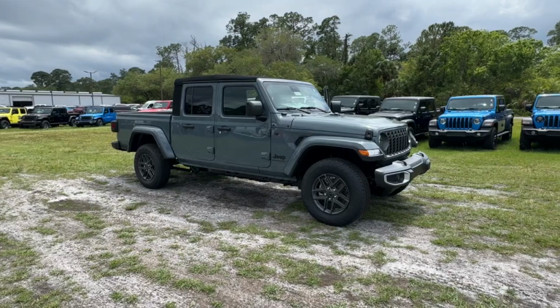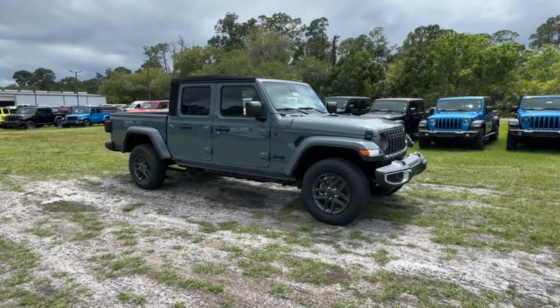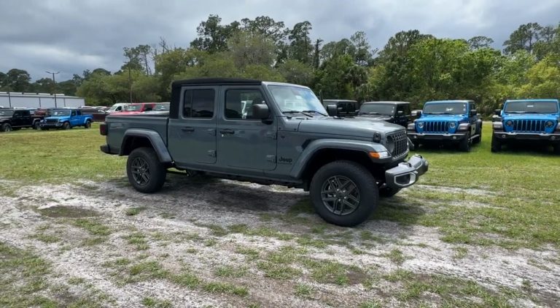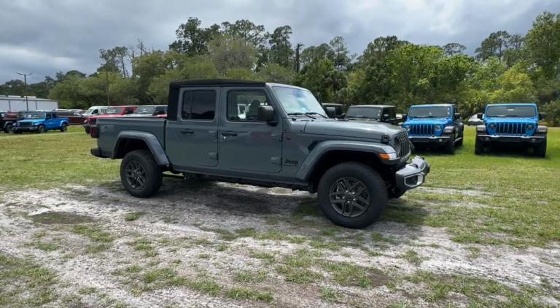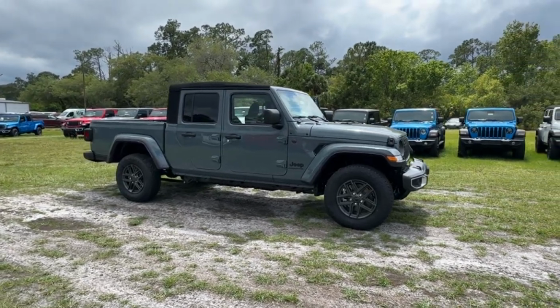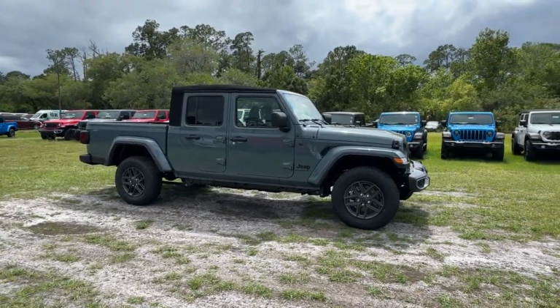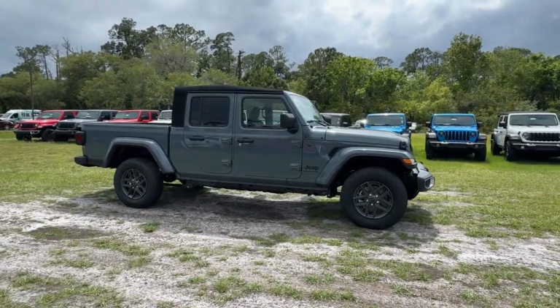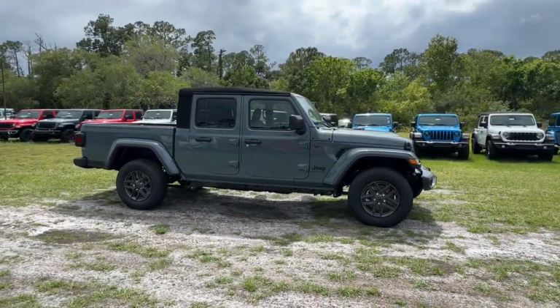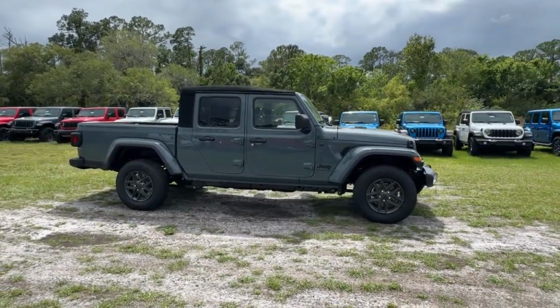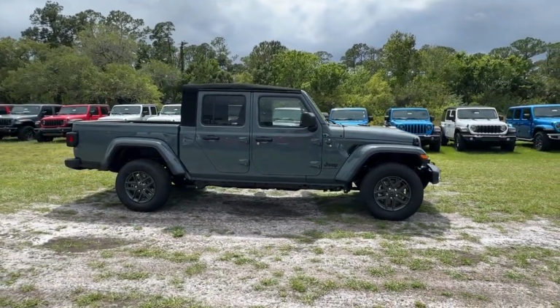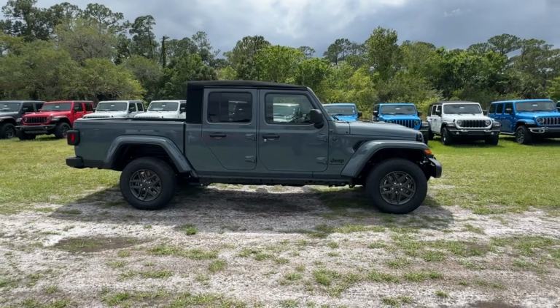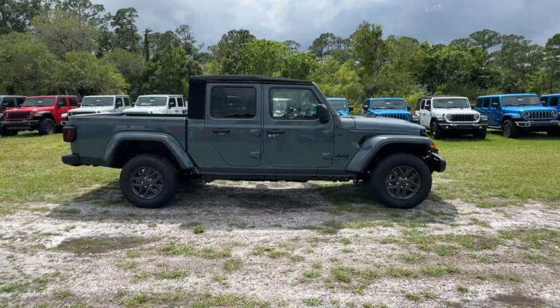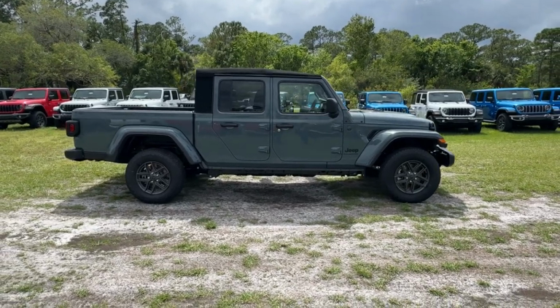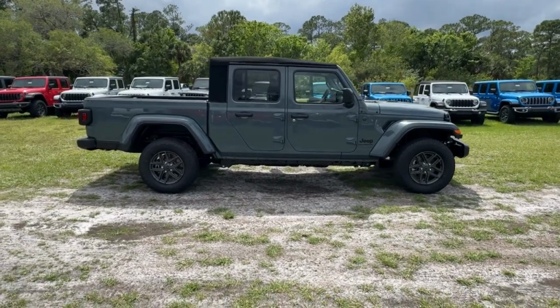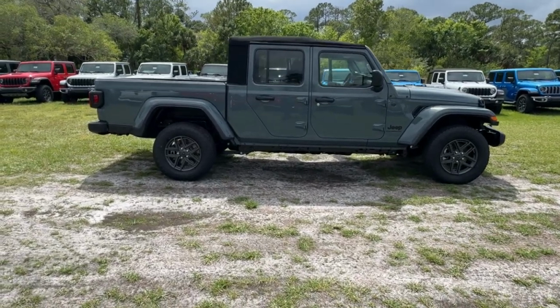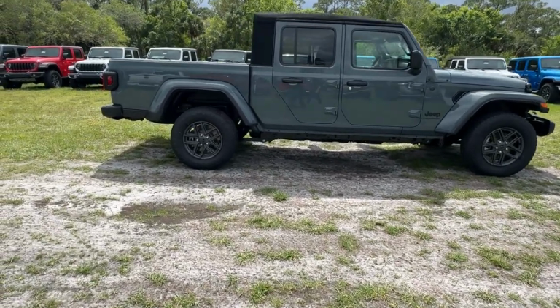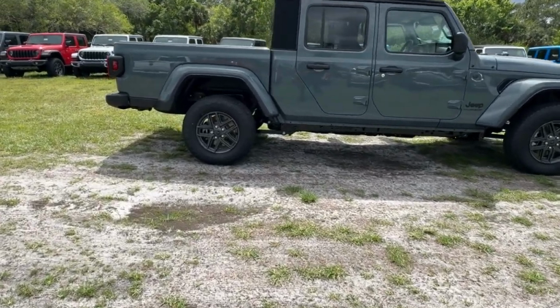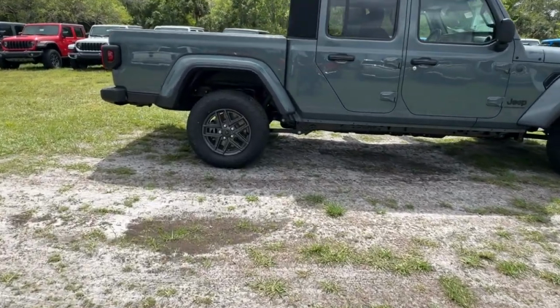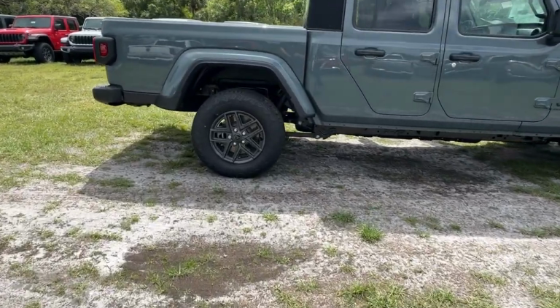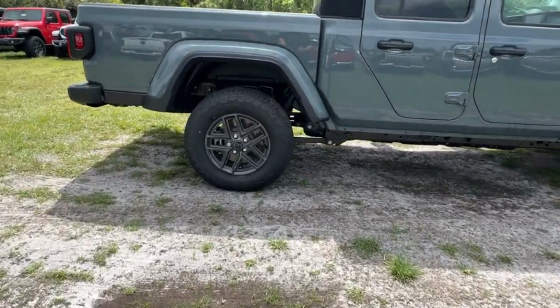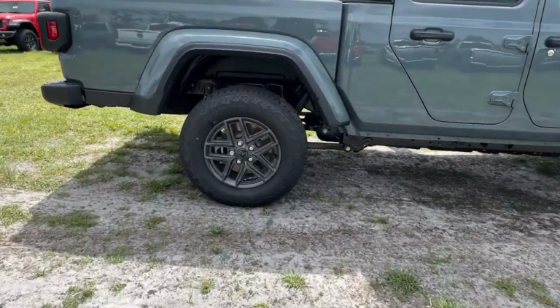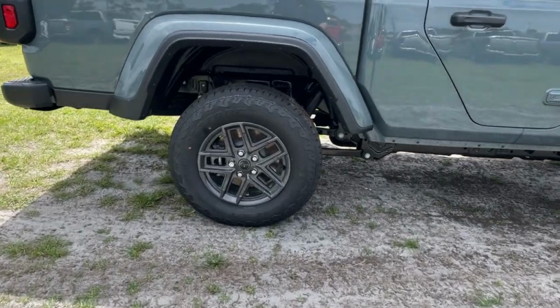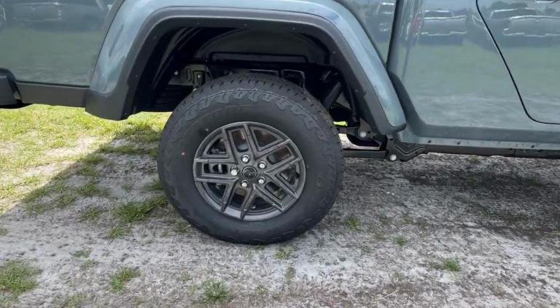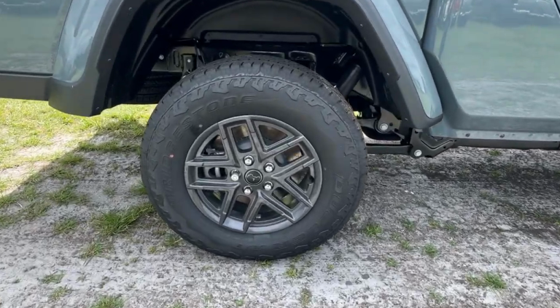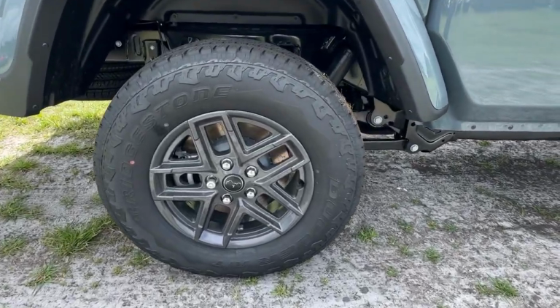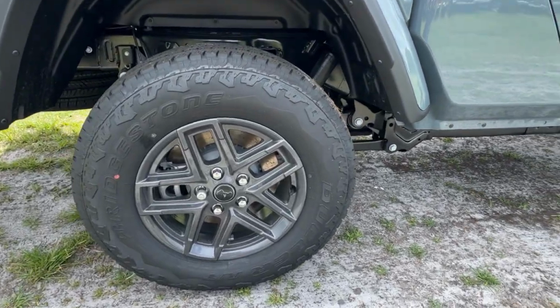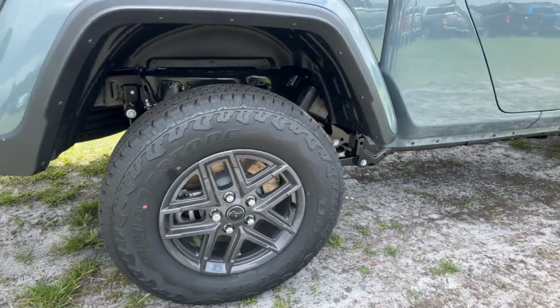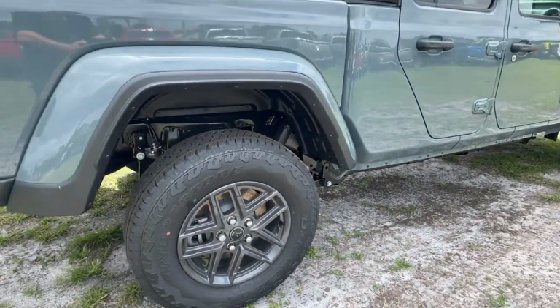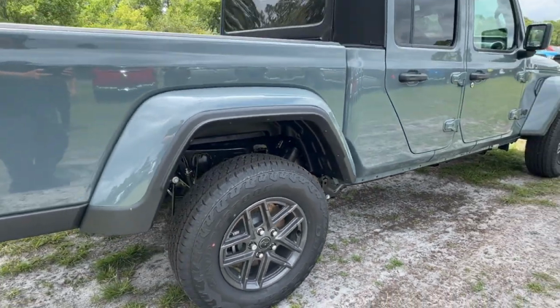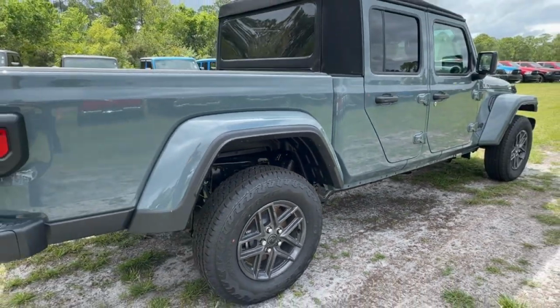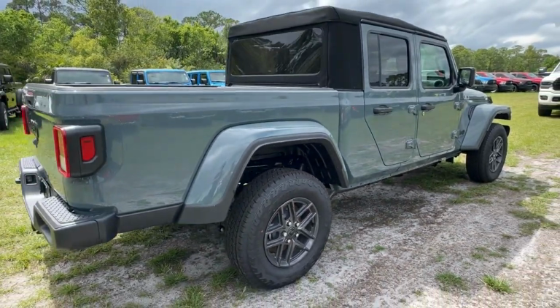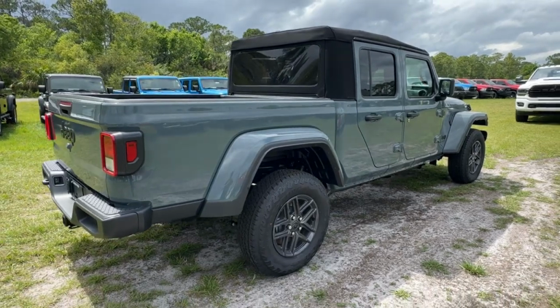You will be amazed by this. 2024 Jeep Gladiator. Here's an off-roader's dream come true, the Gladiator. This uniquely designed midsize pickup delivers rugged versatility, modern comfort, and classic upright styling.